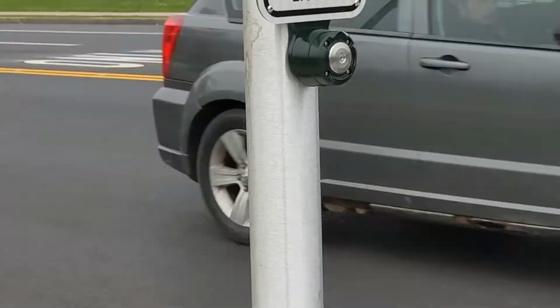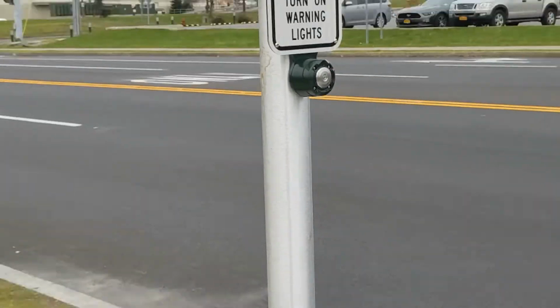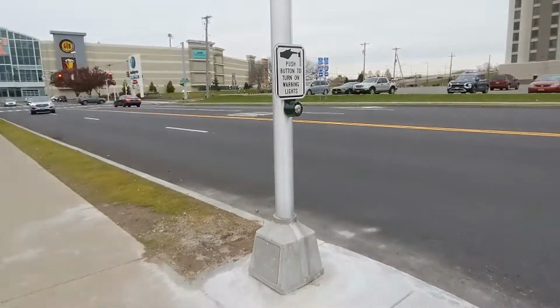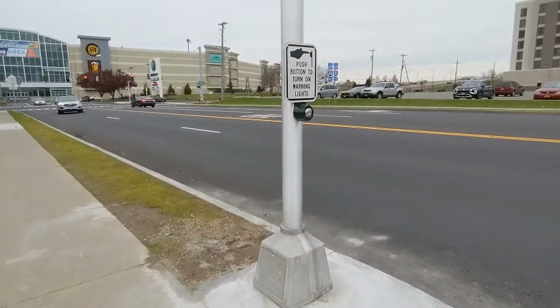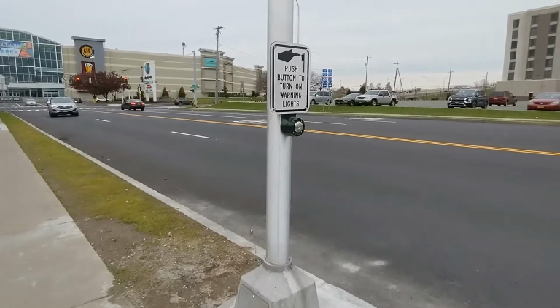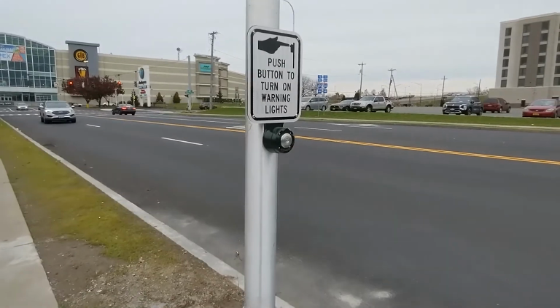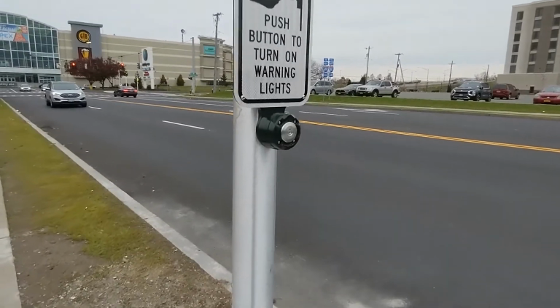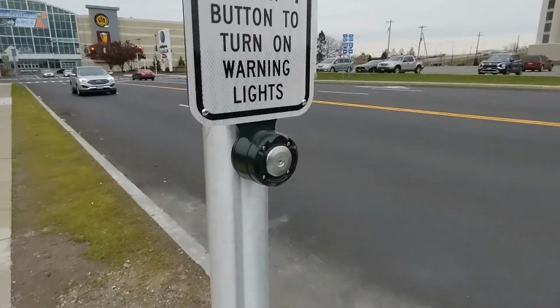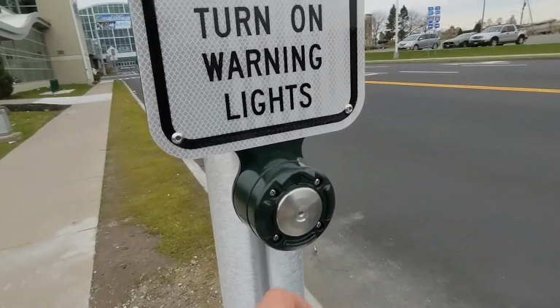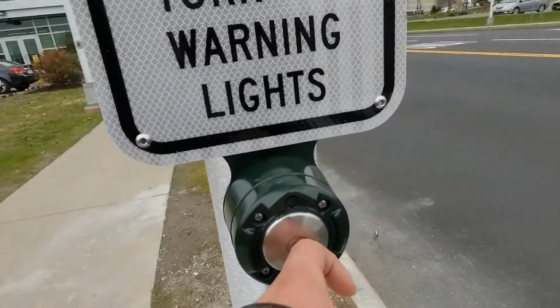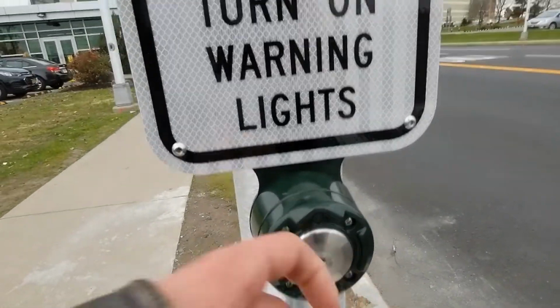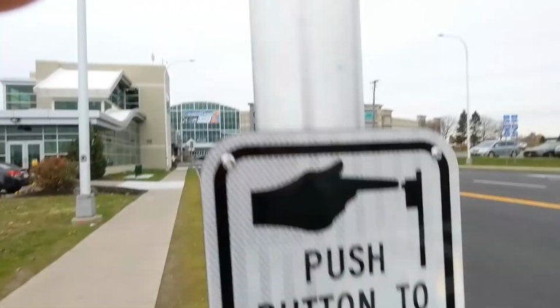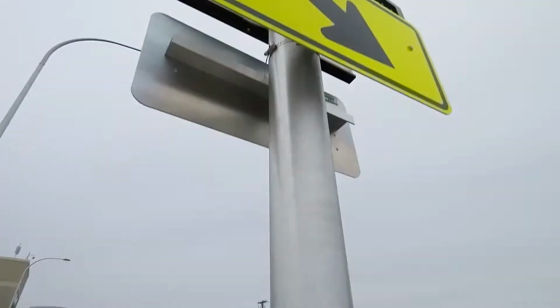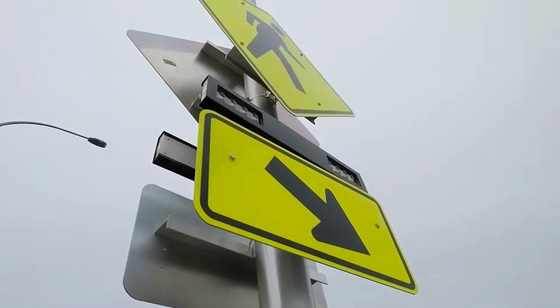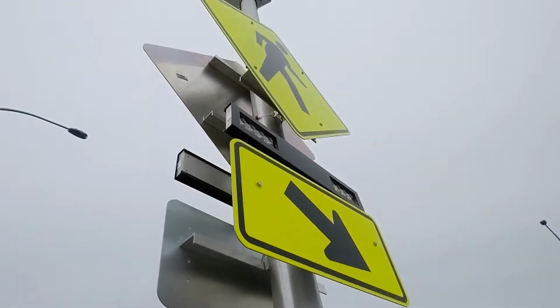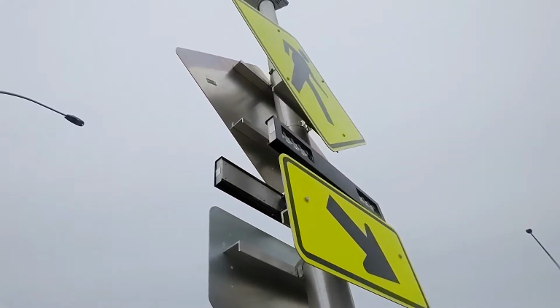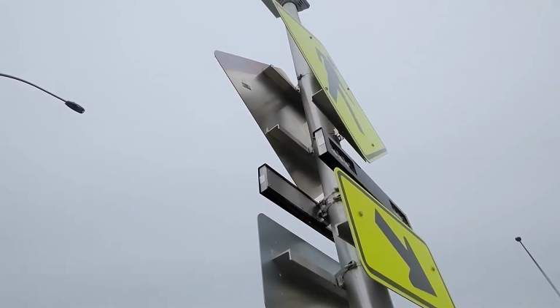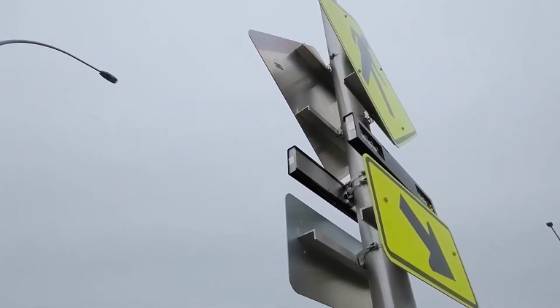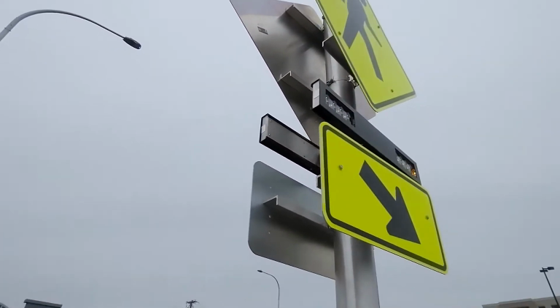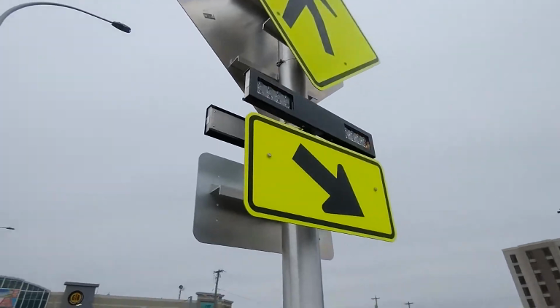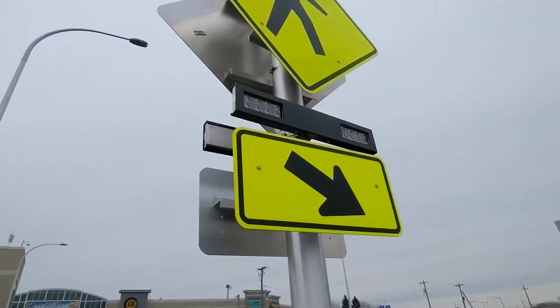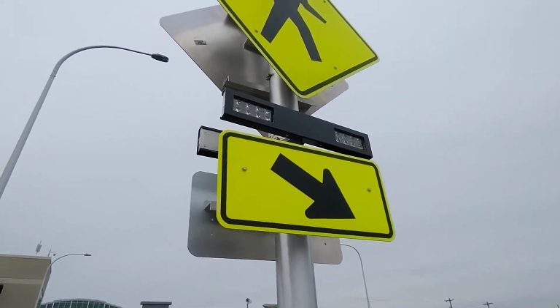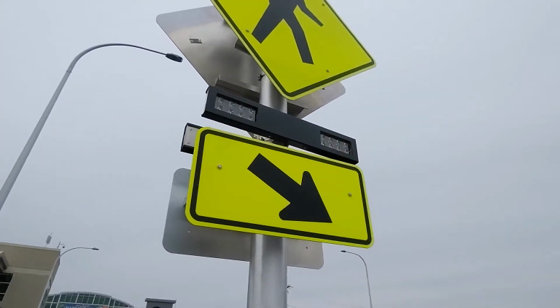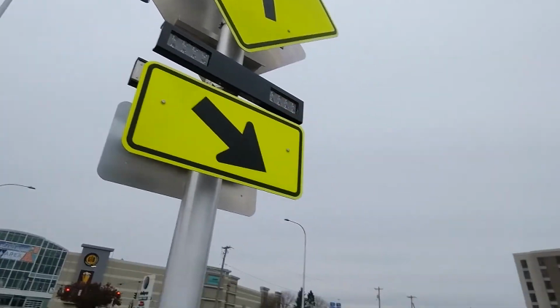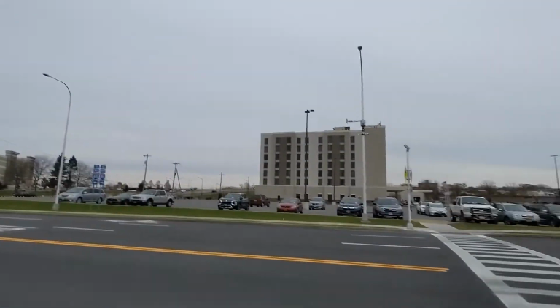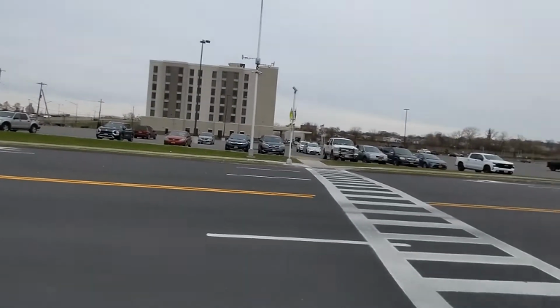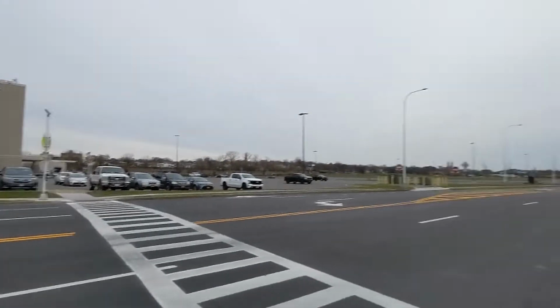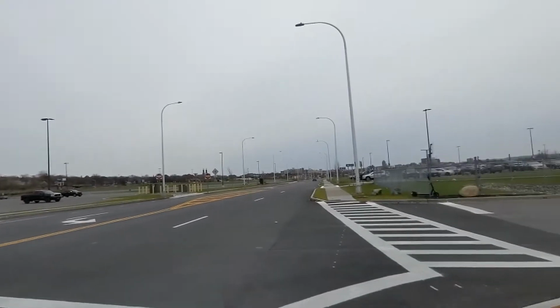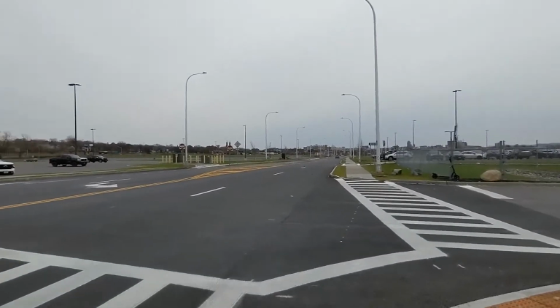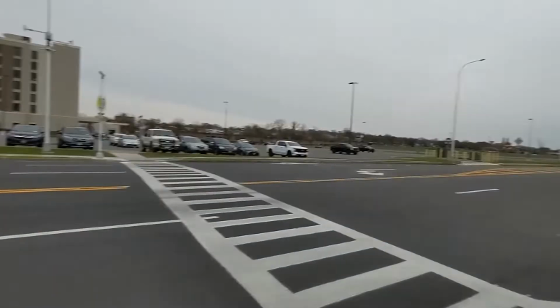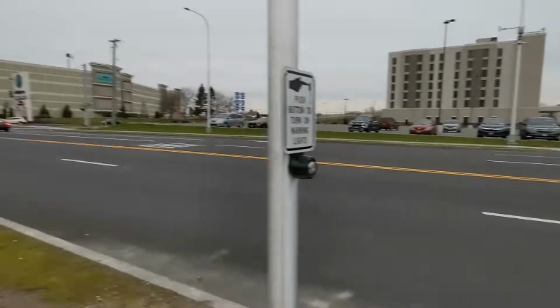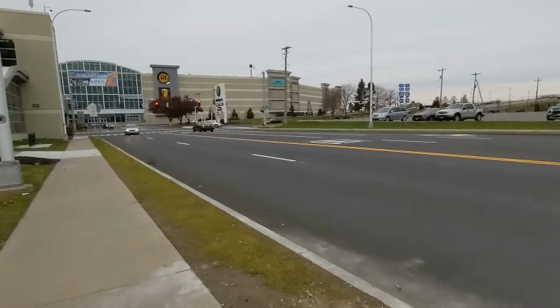Before we go inside, check this out. This is basically kind of like a railway crossing in a way, because it basically activates these lights and tells drivers that you're coming. It's really neat.